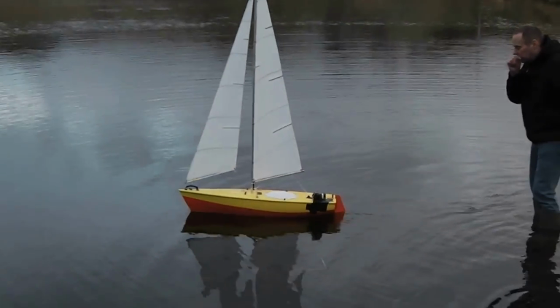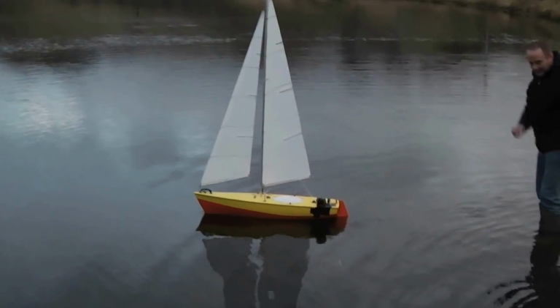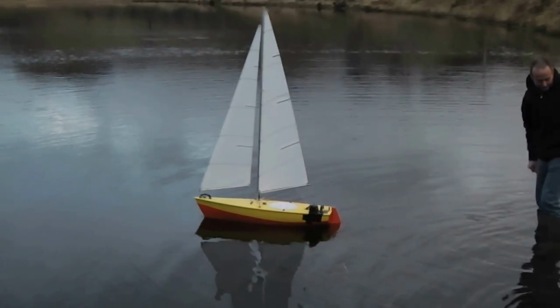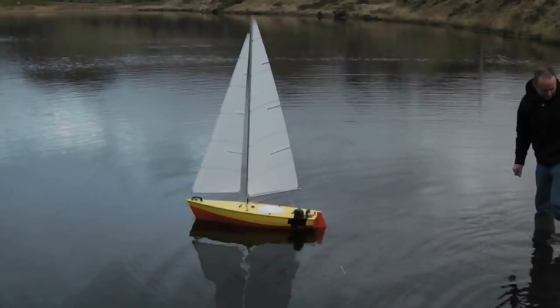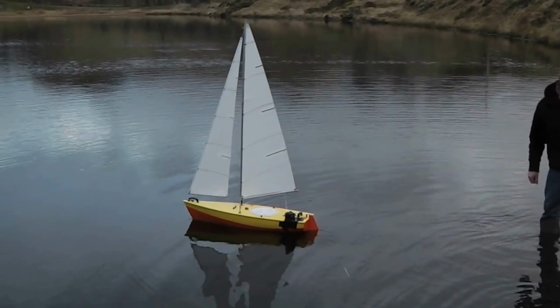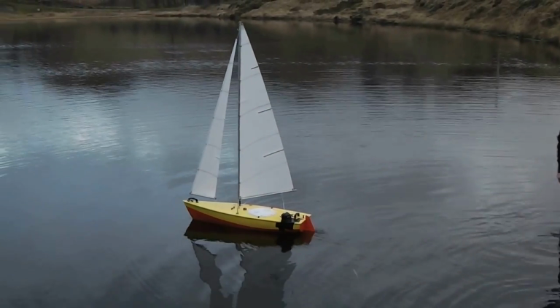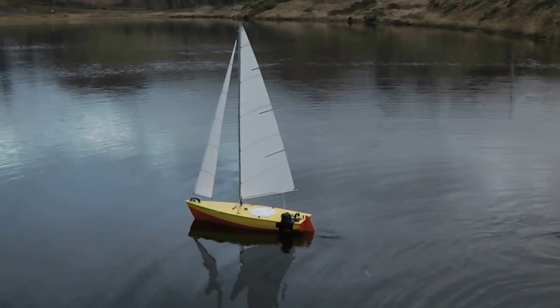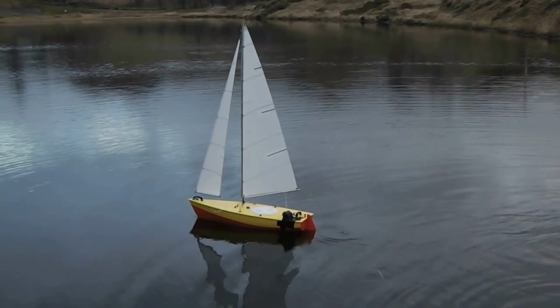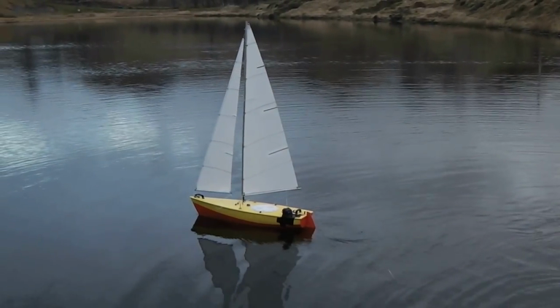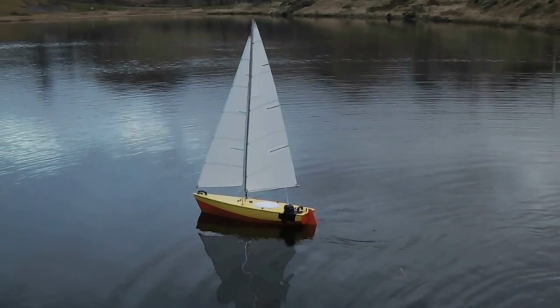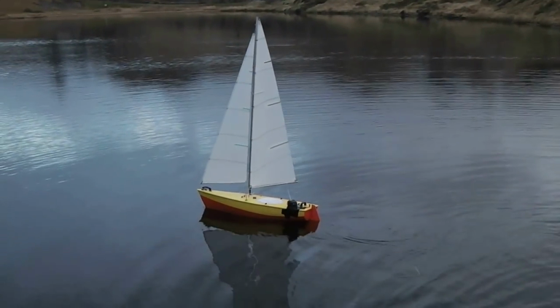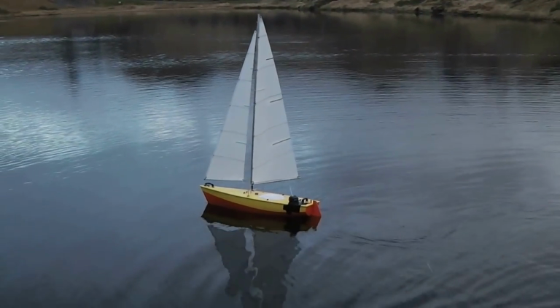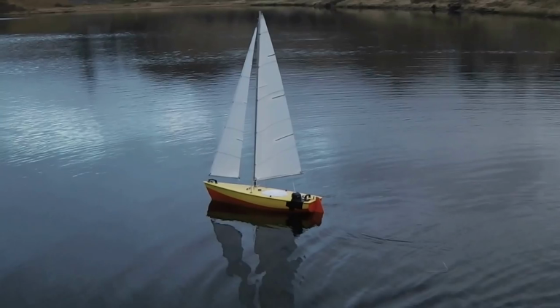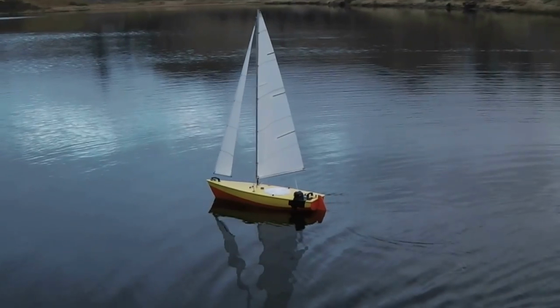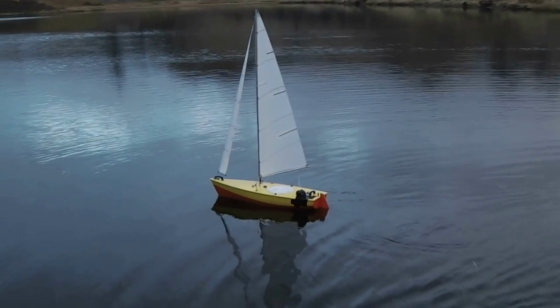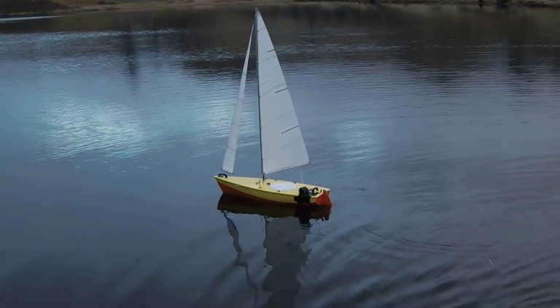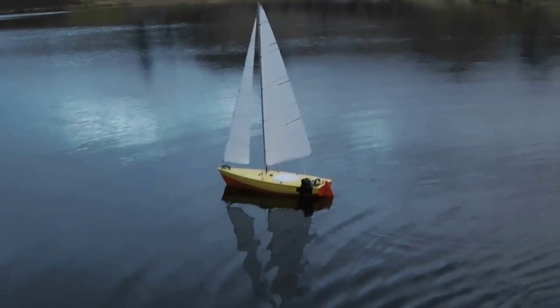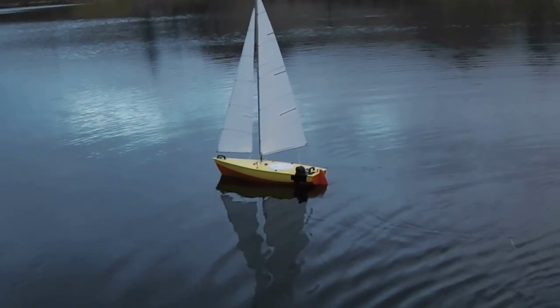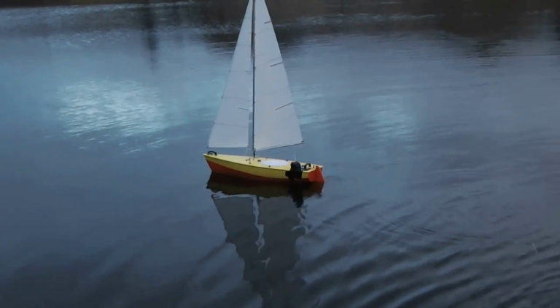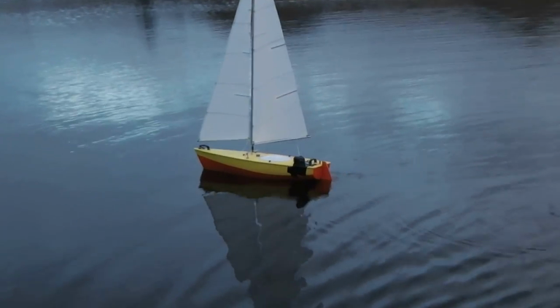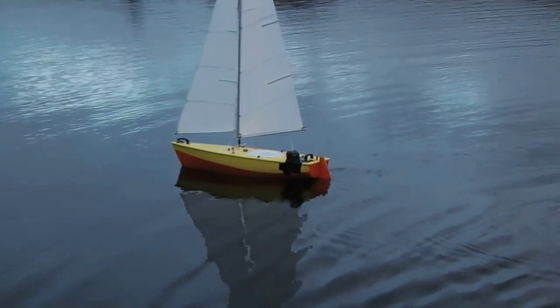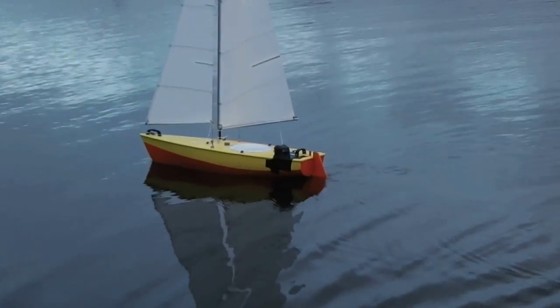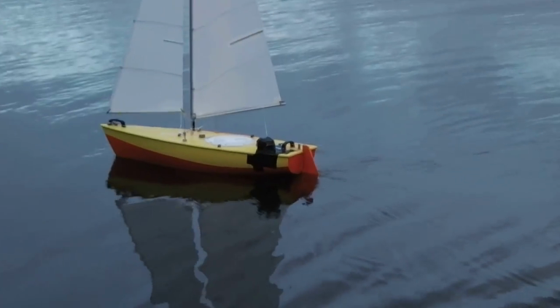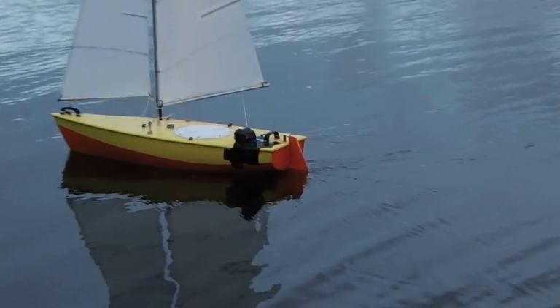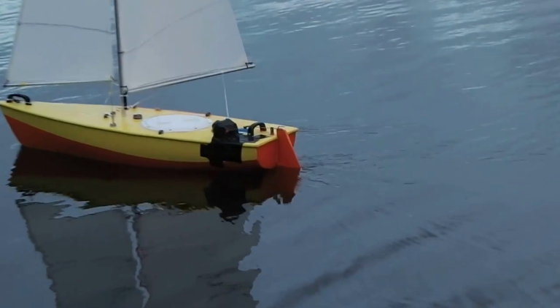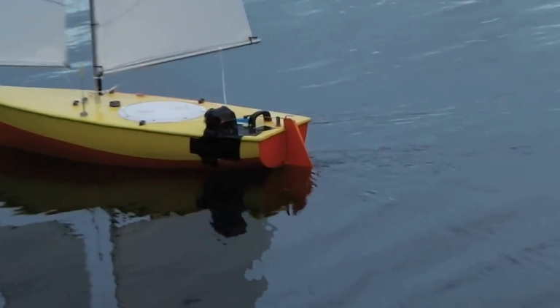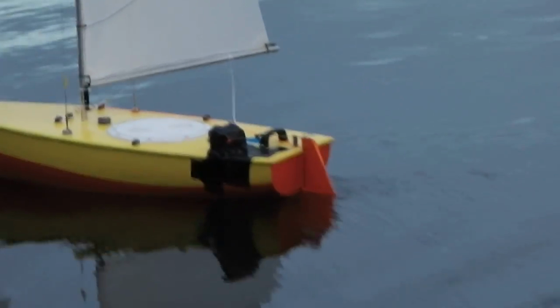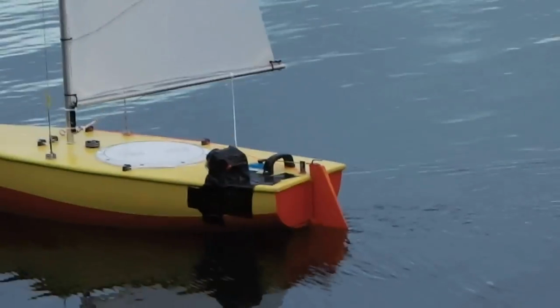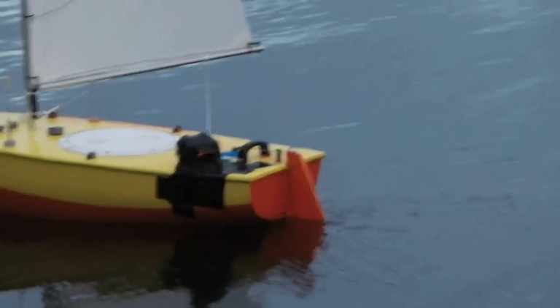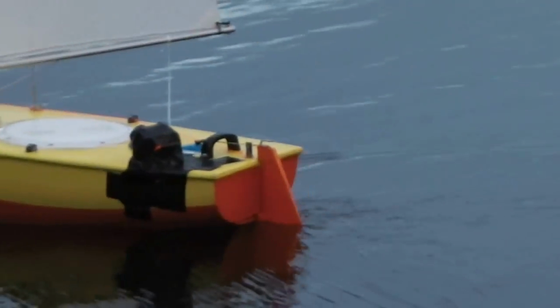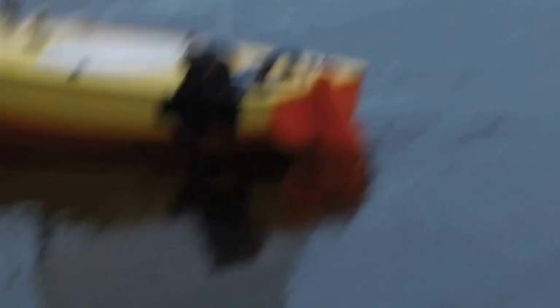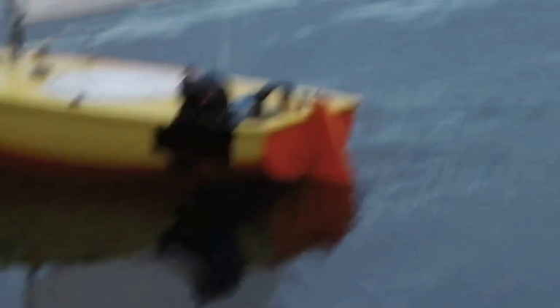Go baby go! Still pretty high in the stern. Yeah, it's still above your black line. Probably maybe 8-10mm. Well that's good.